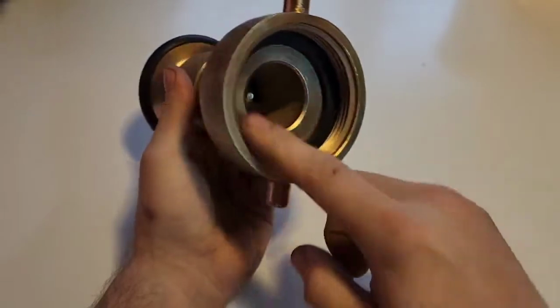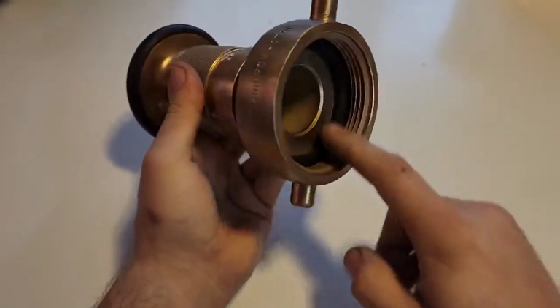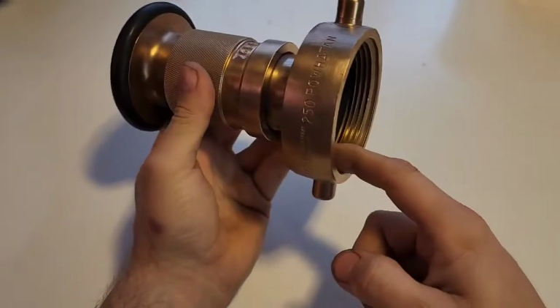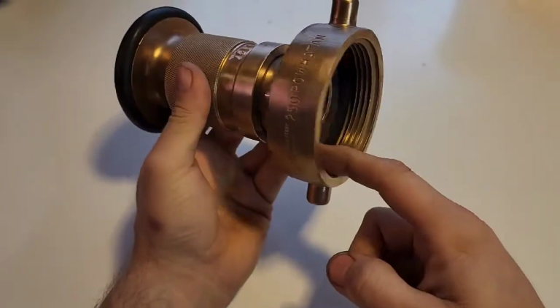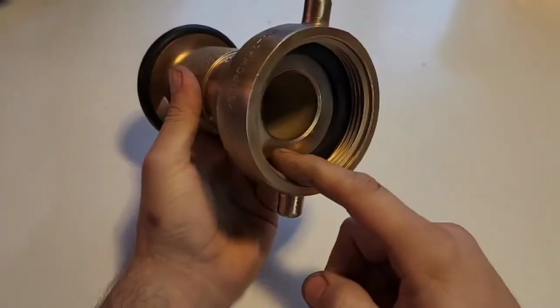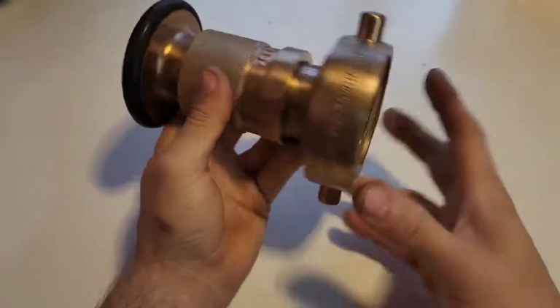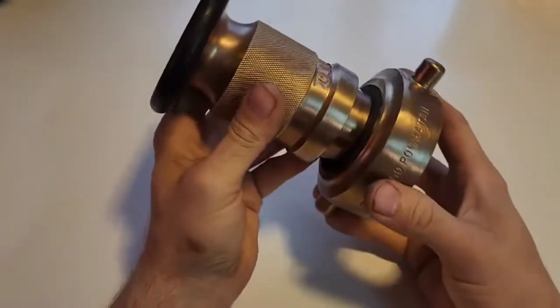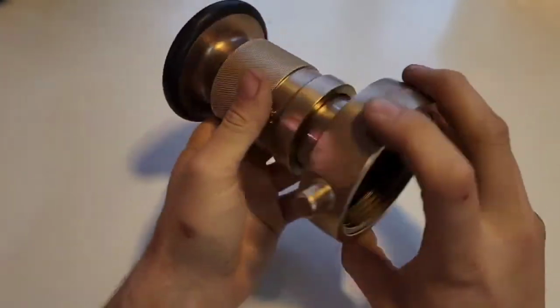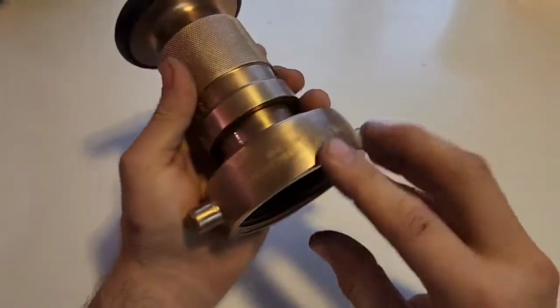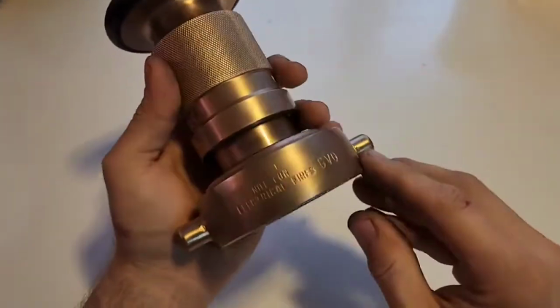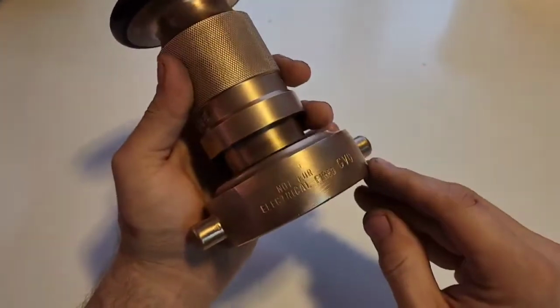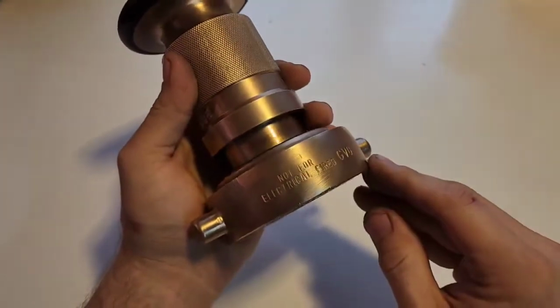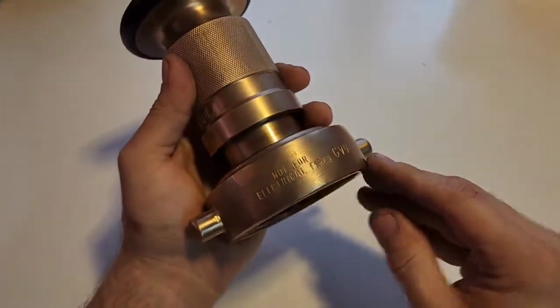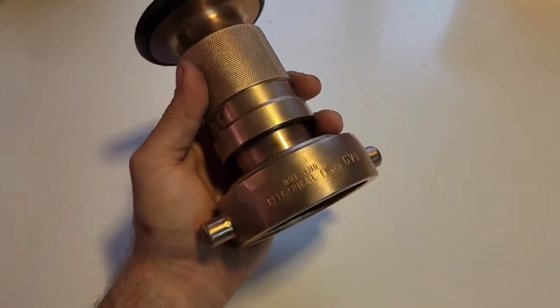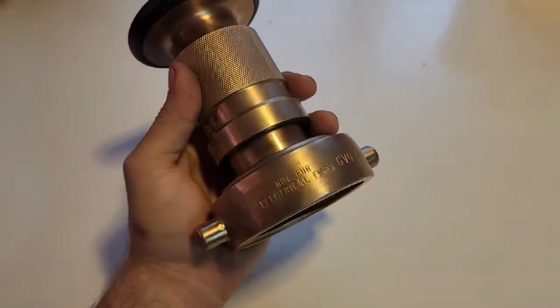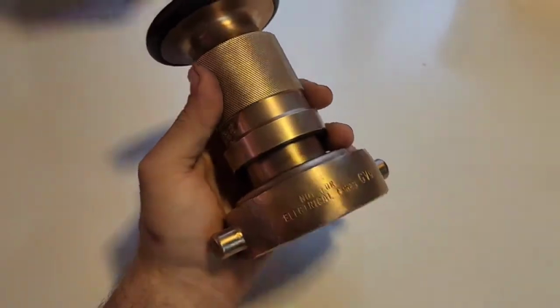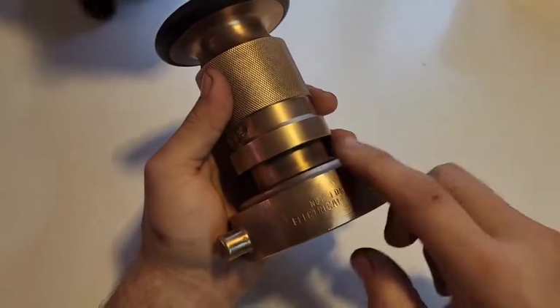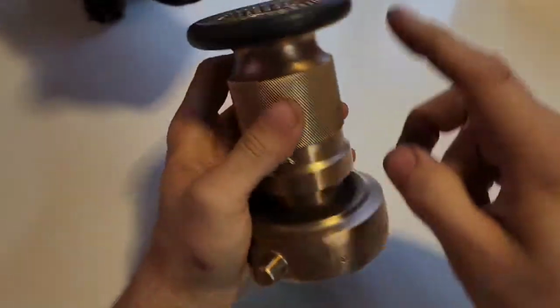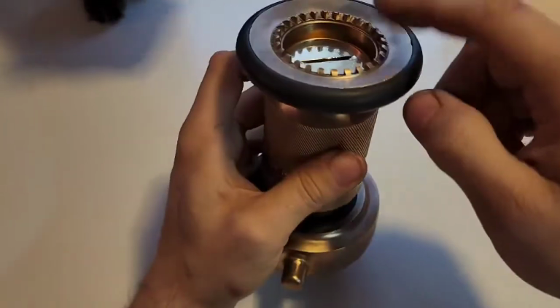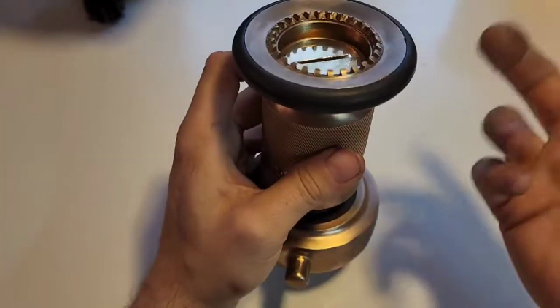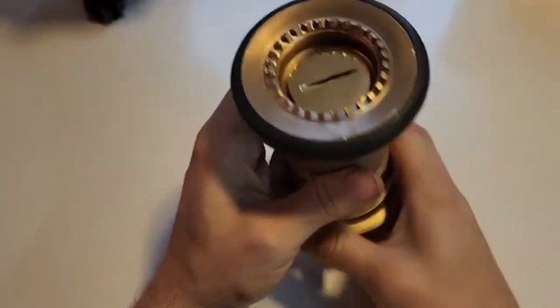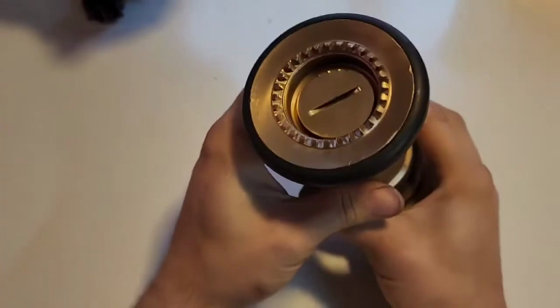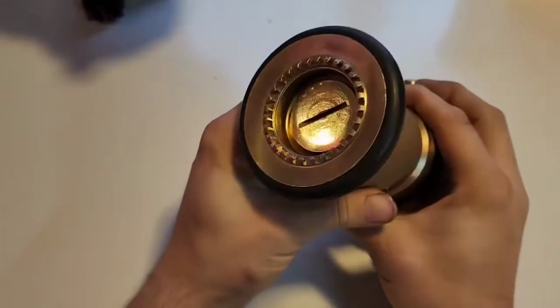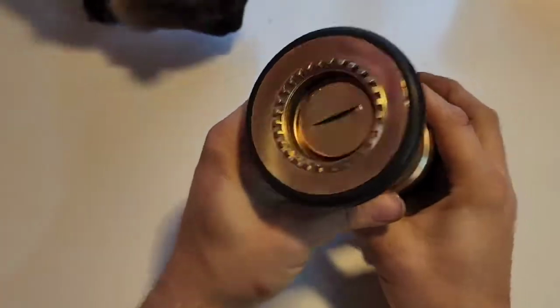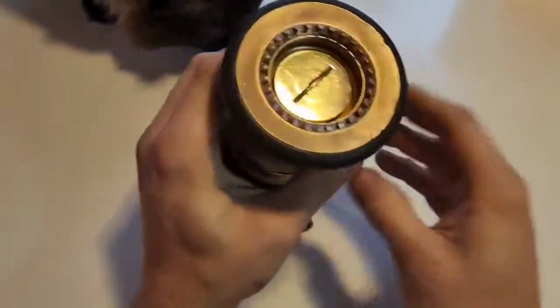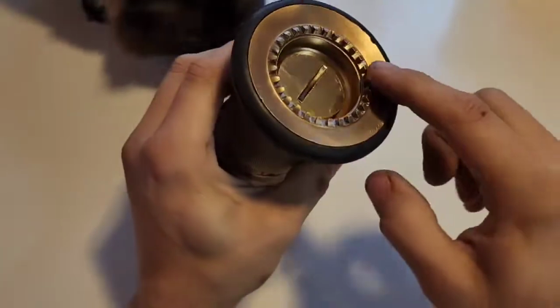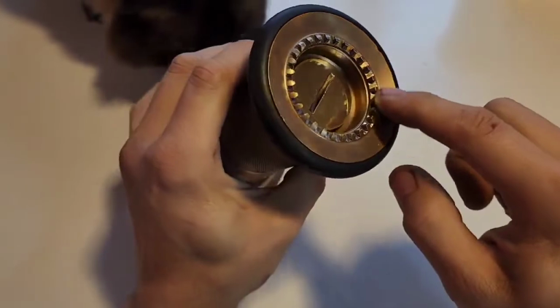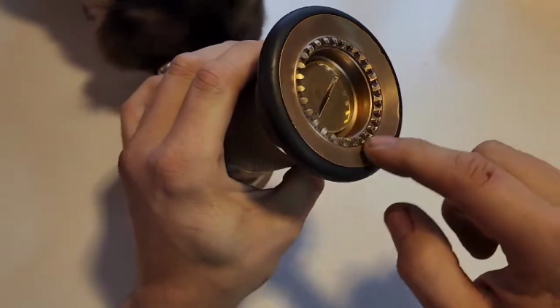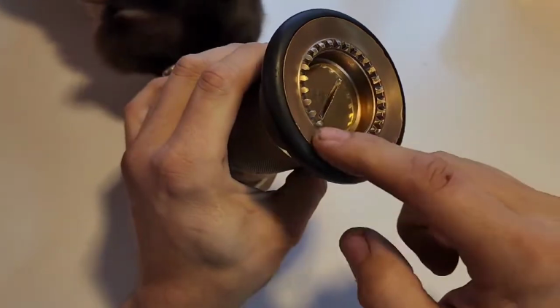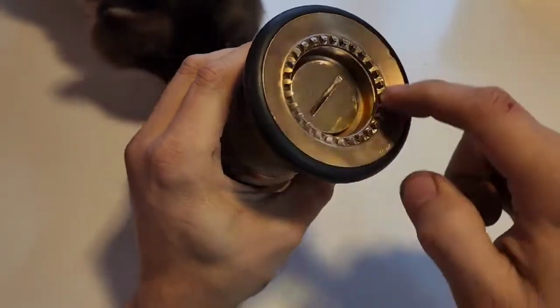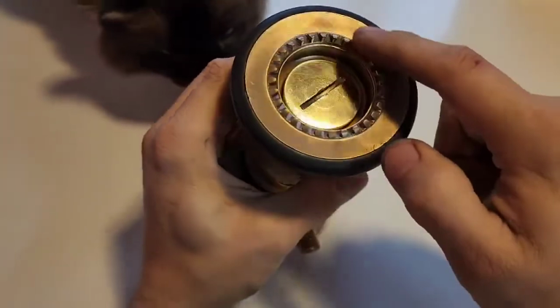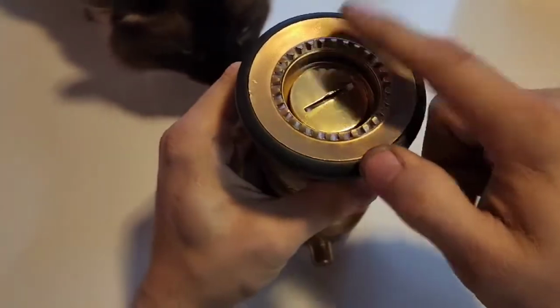This particular connection here is a fire hose connection. And if you notice on this side, it says not for electrical fires. It actually makes special nozzle designs for electrical fires. This one's a fogging nozzle — that's what all these little nubbins around the outside are for.